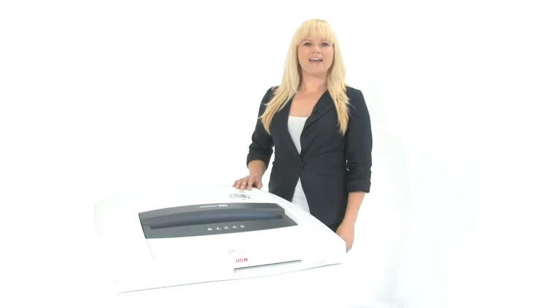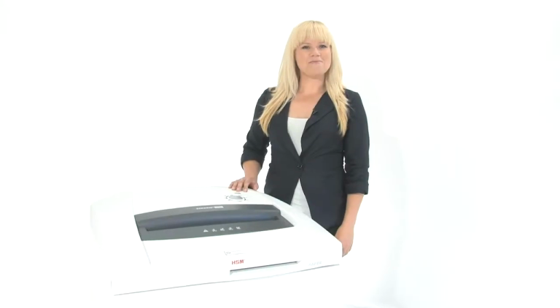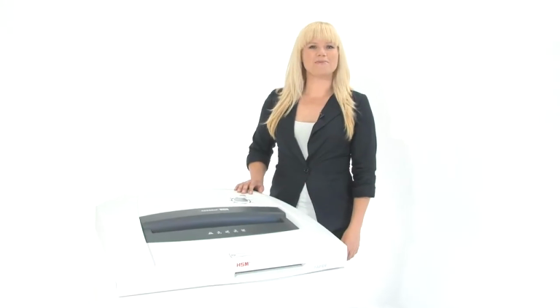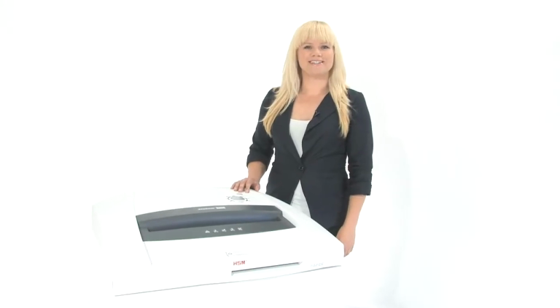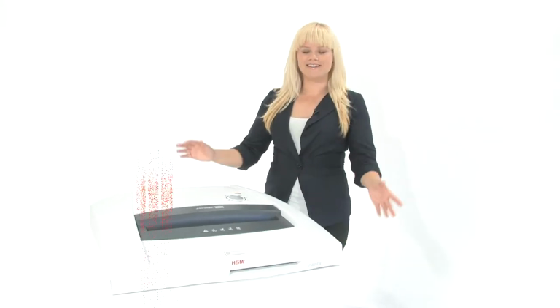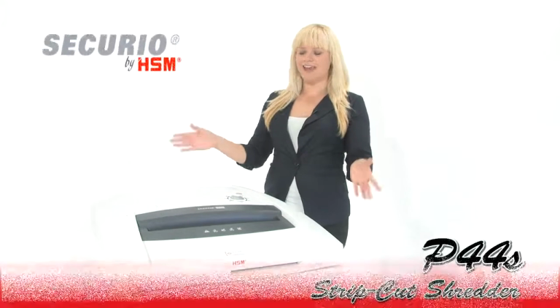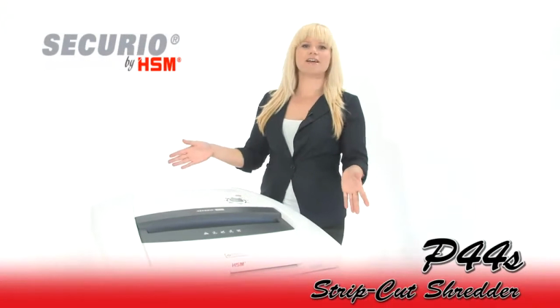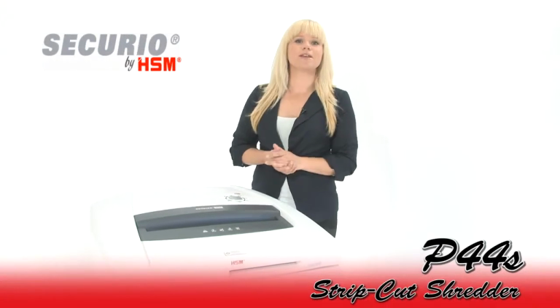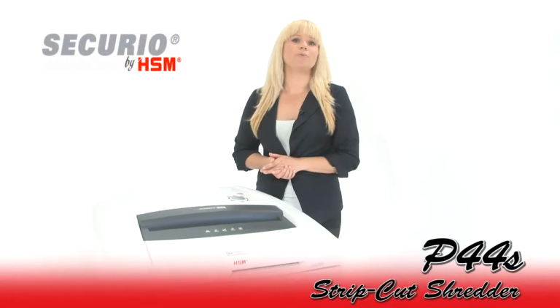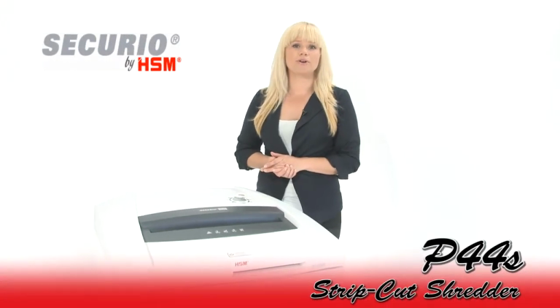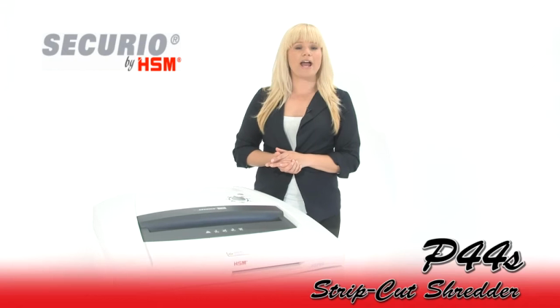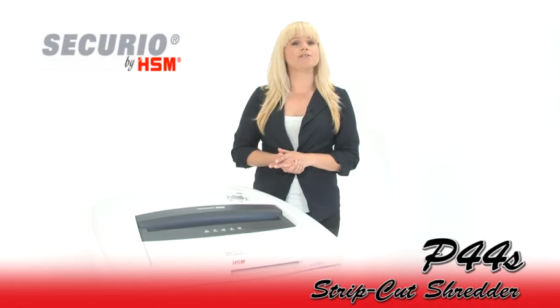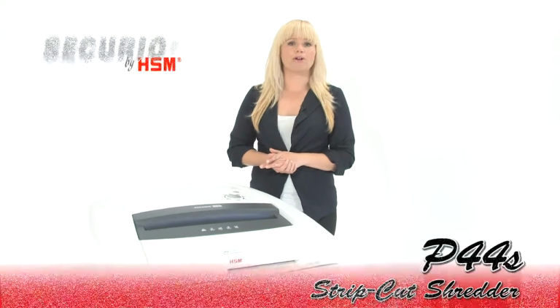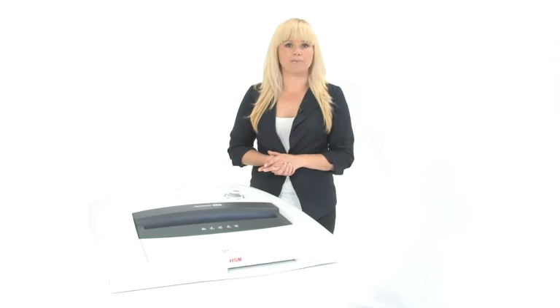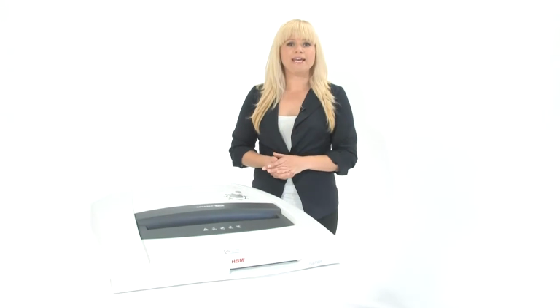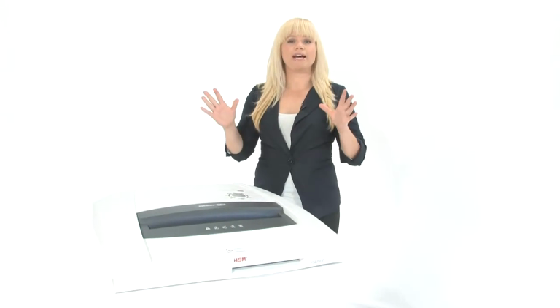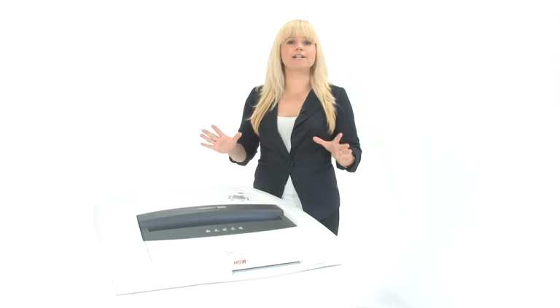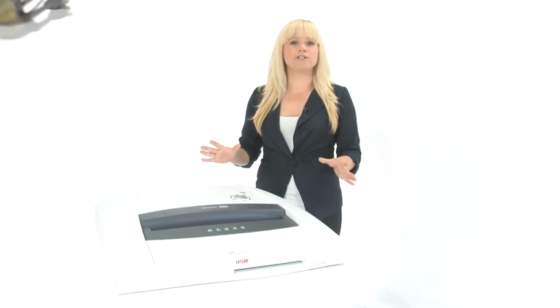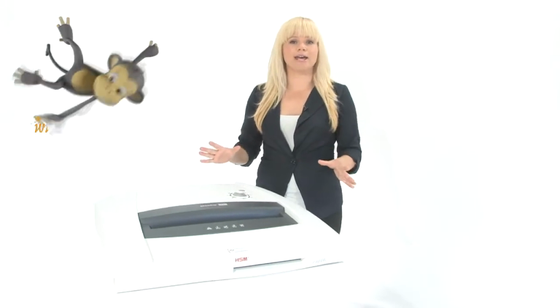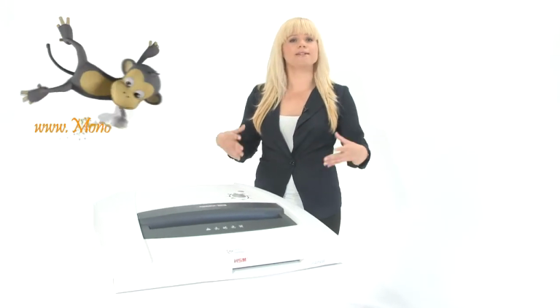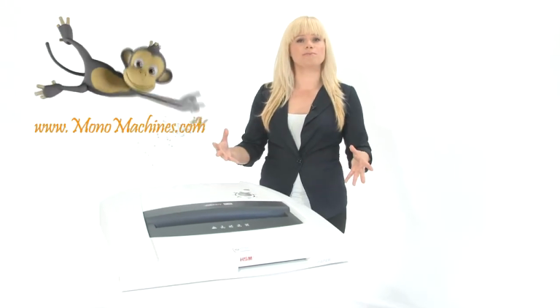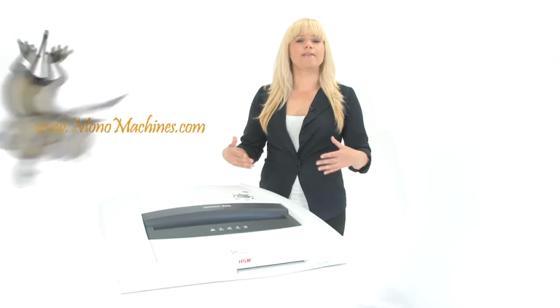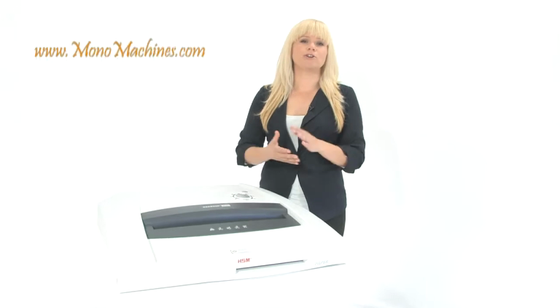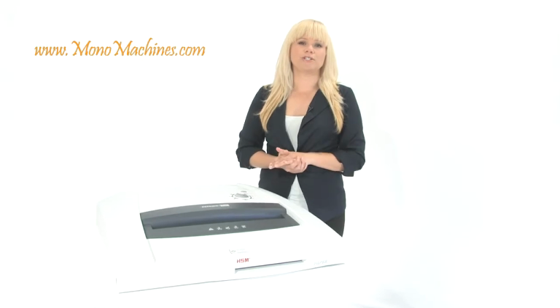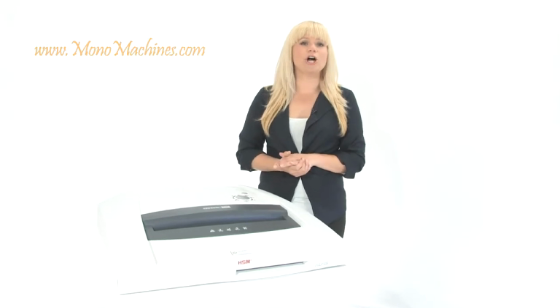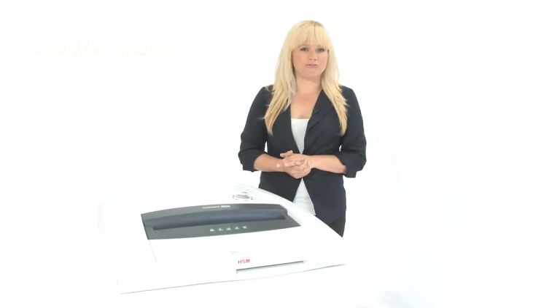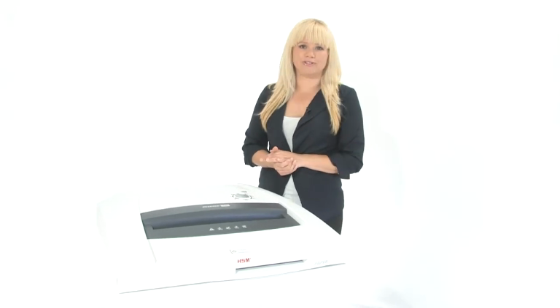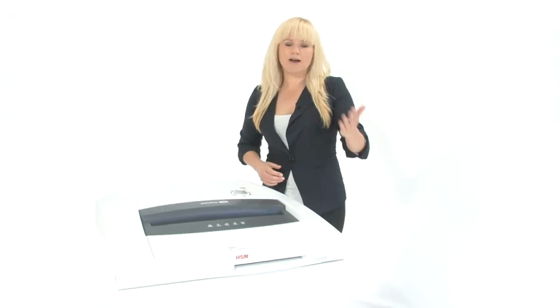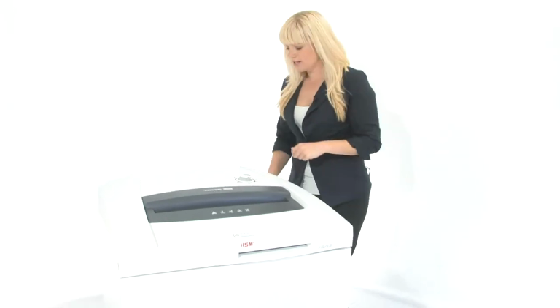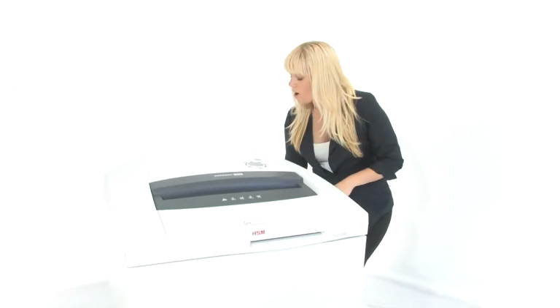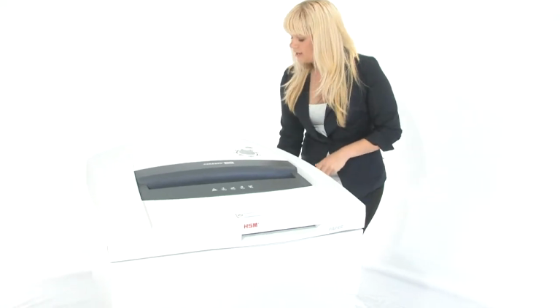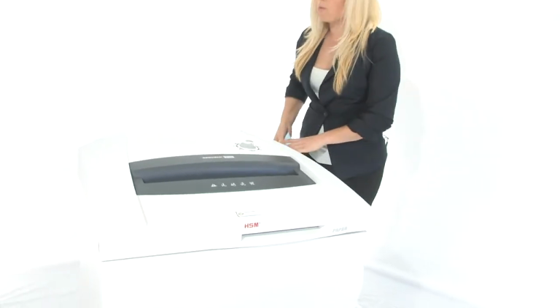Hi, I'm Holly with Mono Machines and this is the HSM Securio P44S Strip Cut Shredder. It has hardened steel cutting heads and a continuous motor that makes it a great choice for large office use. Come on in, let's watch it work.